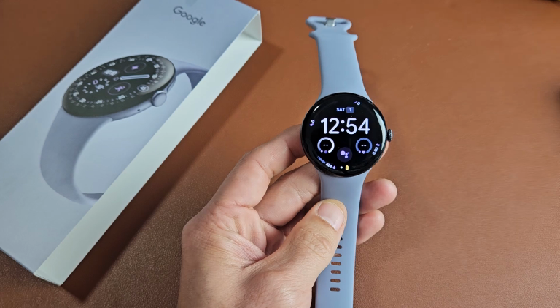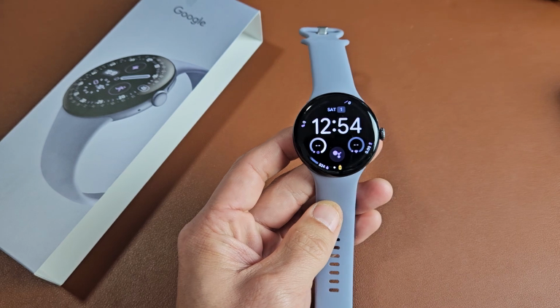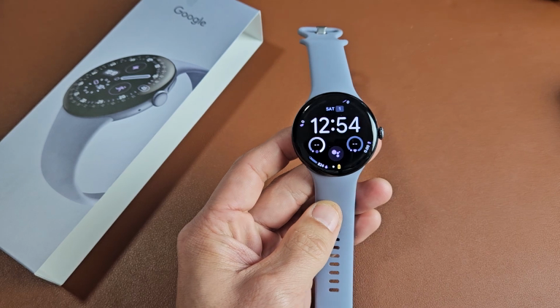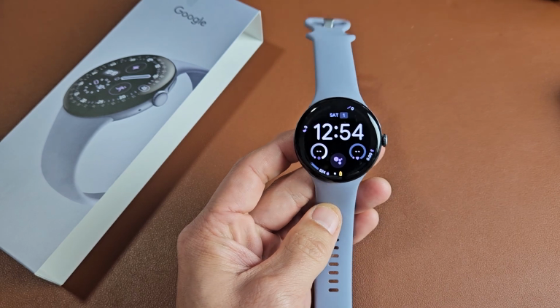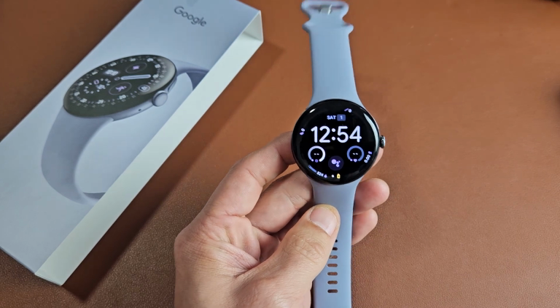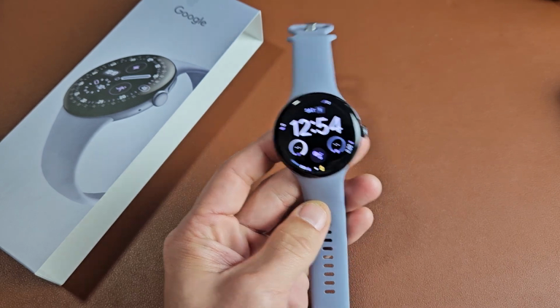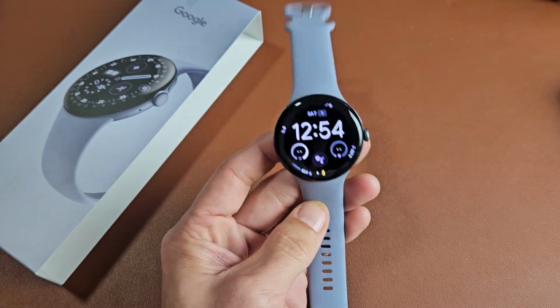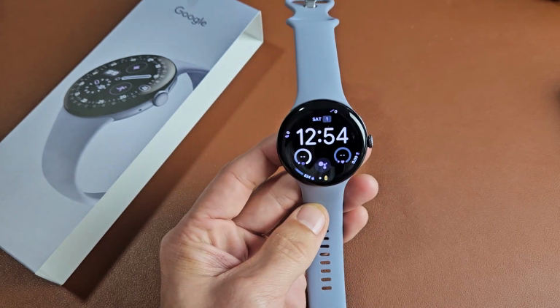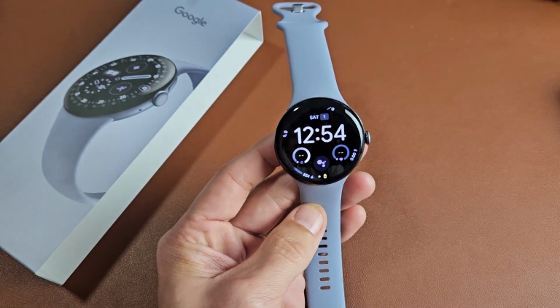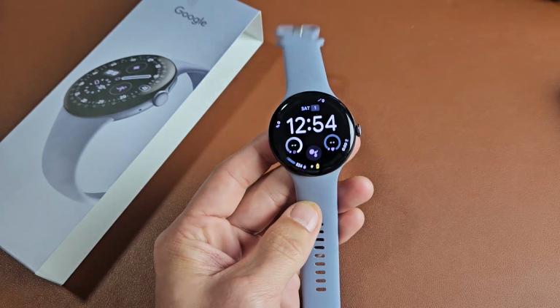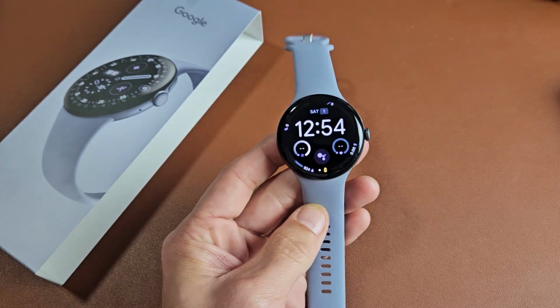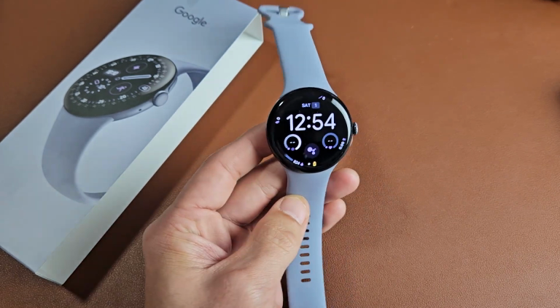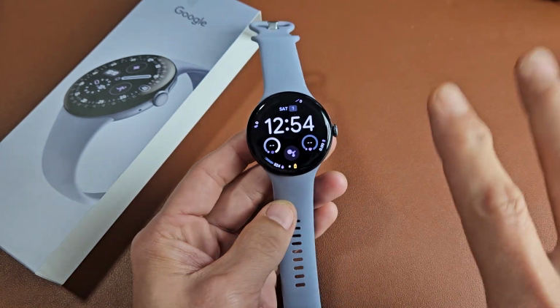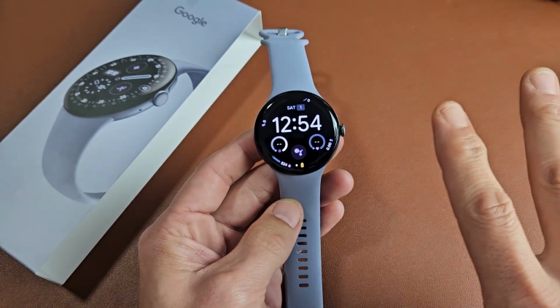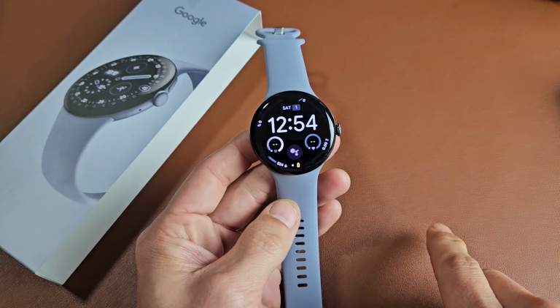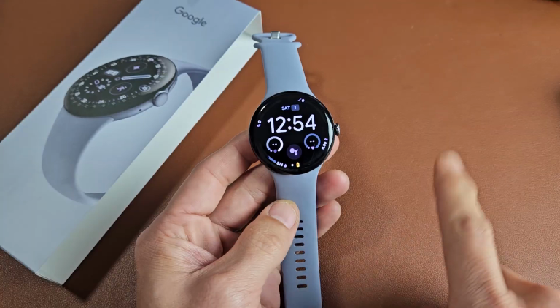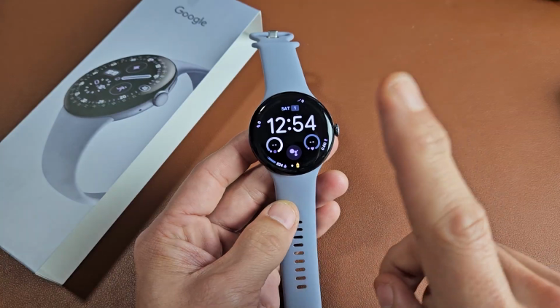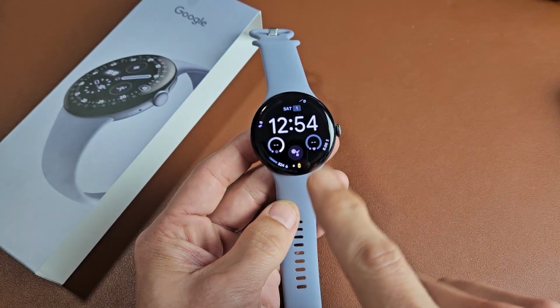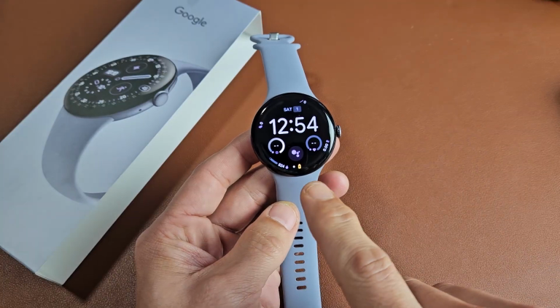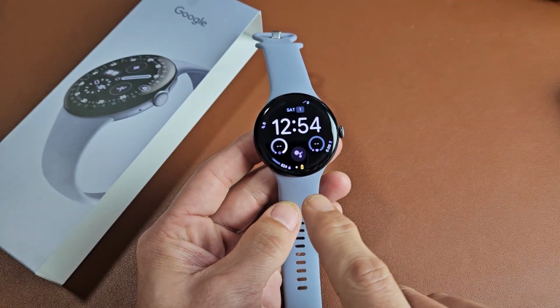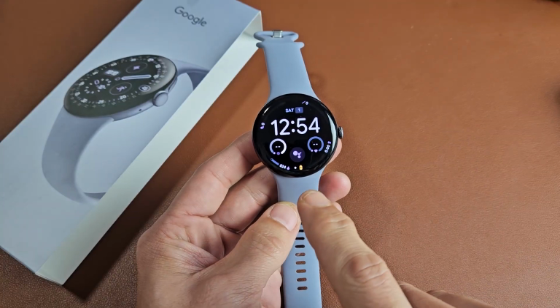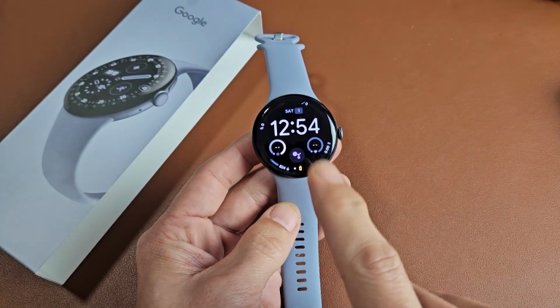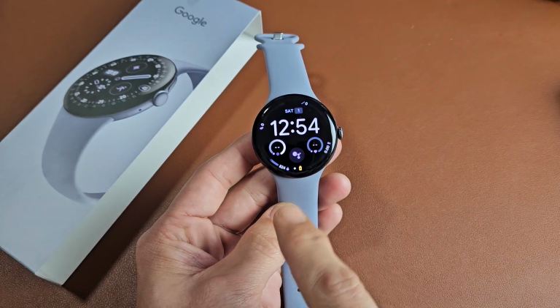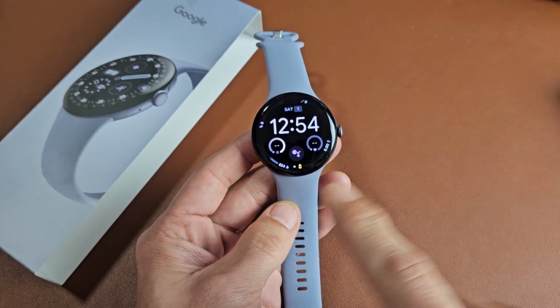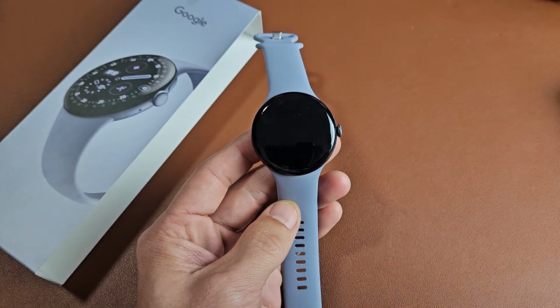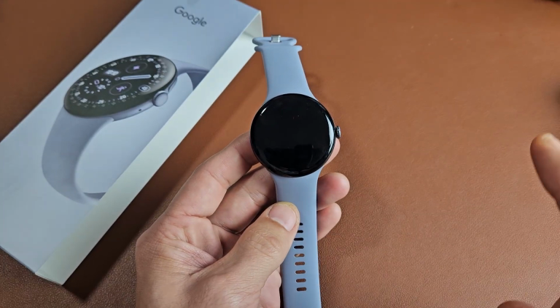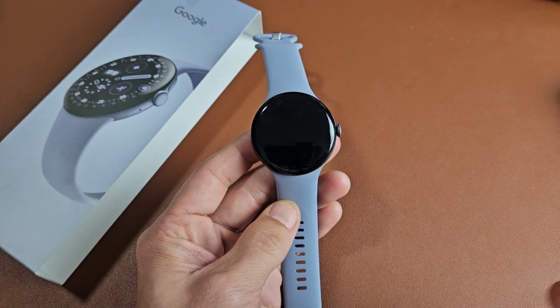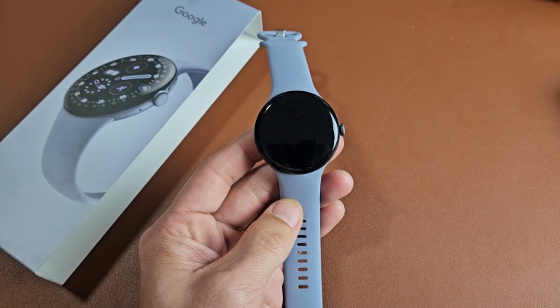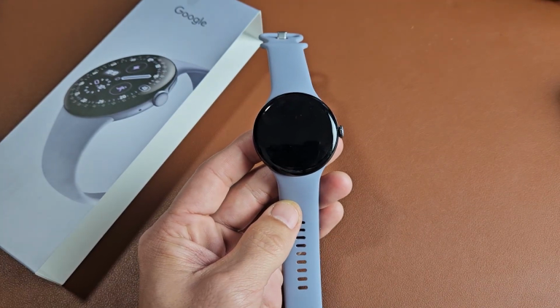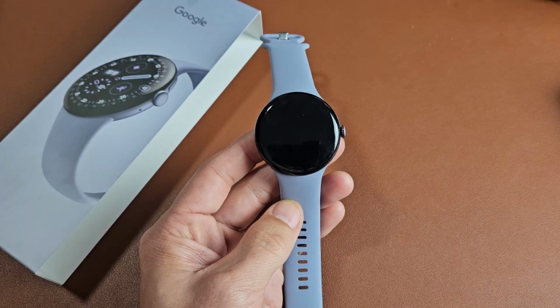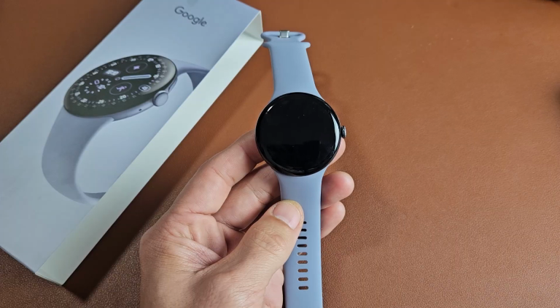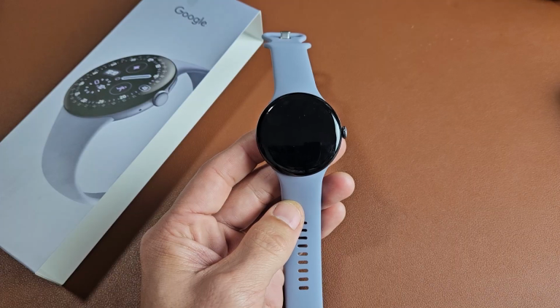Here's the Google Pixel 4 Watch. I'm going to show you how to perform a factory reset. There are two ways you can do it: directly off of the watch itself, or through the Google Pixel Watch app.